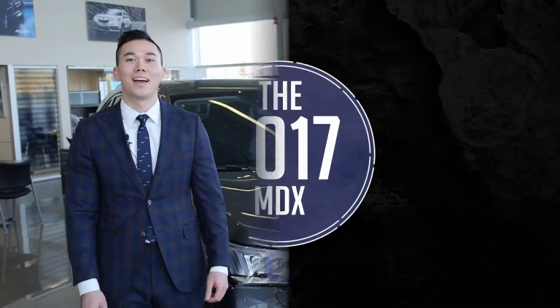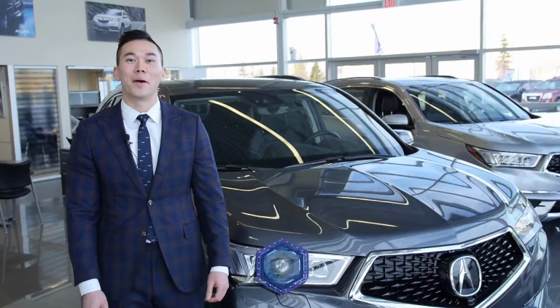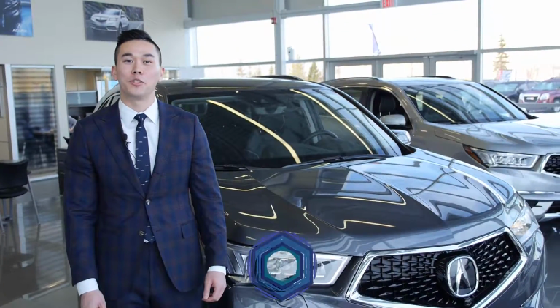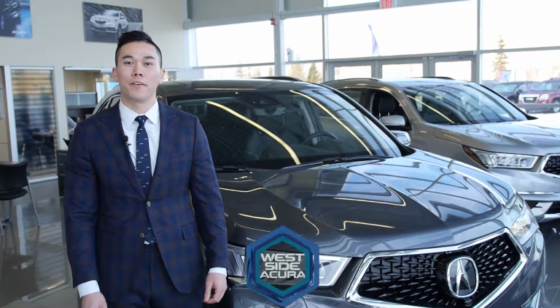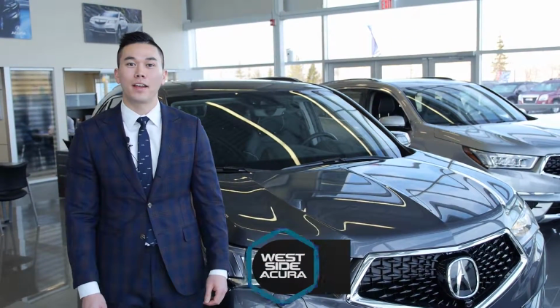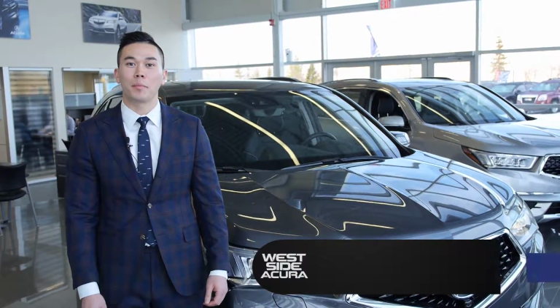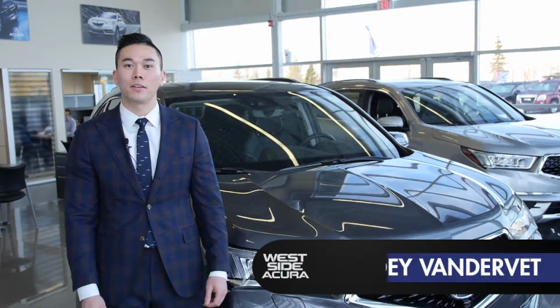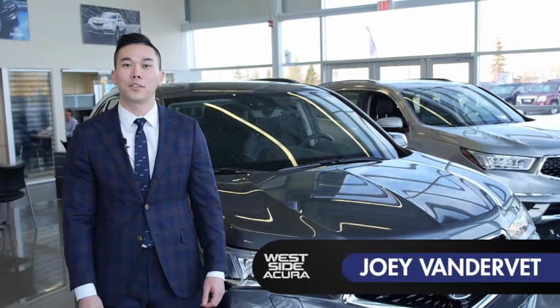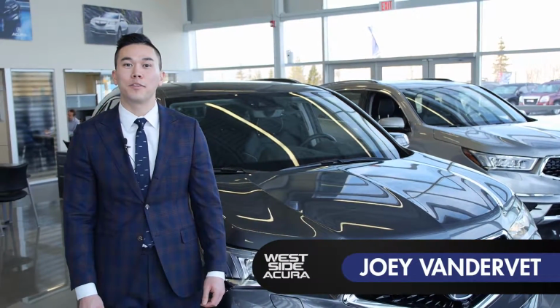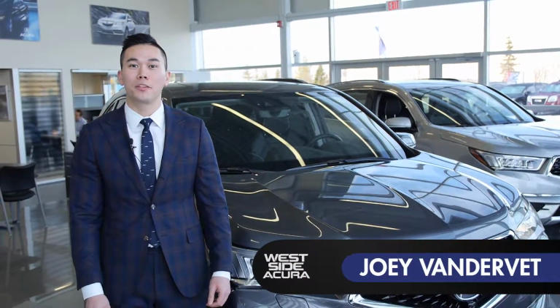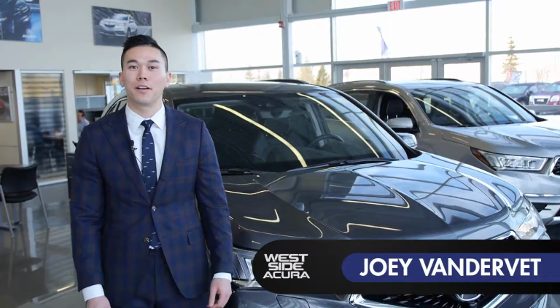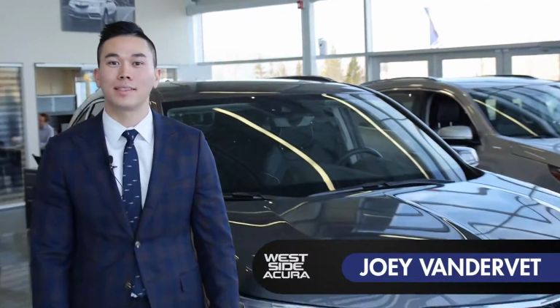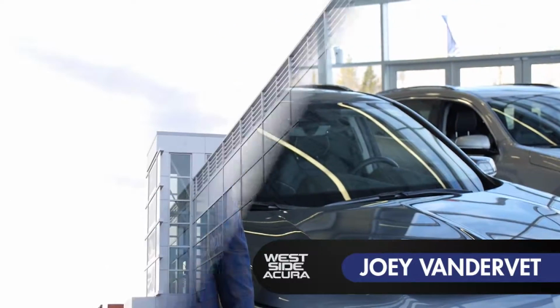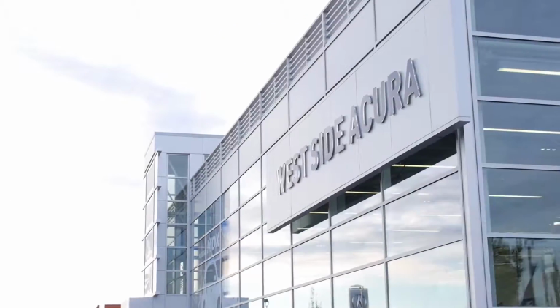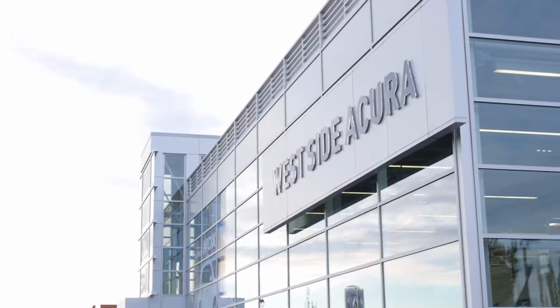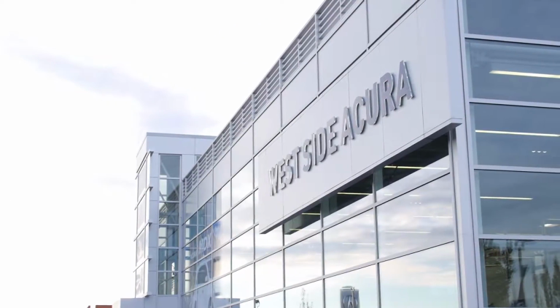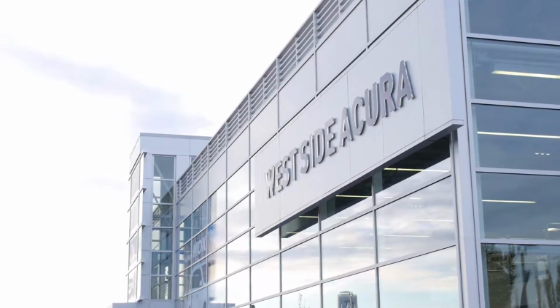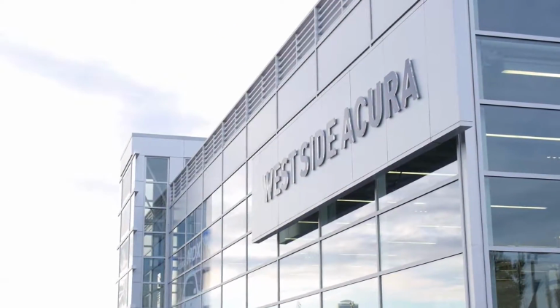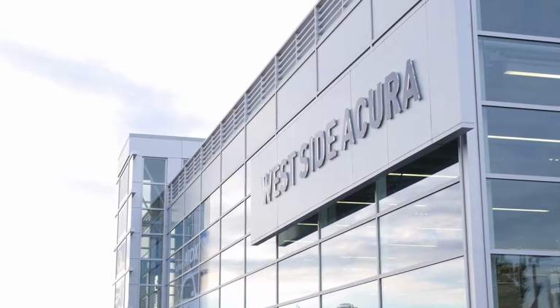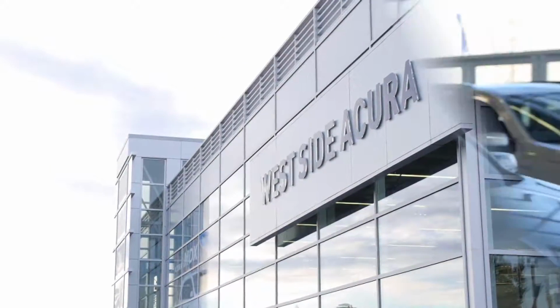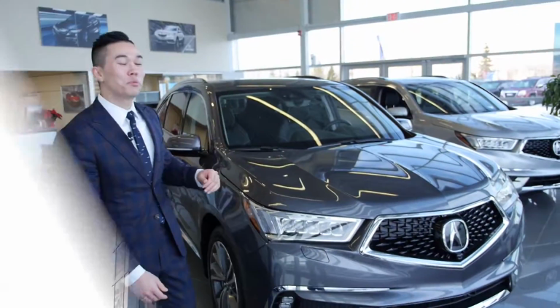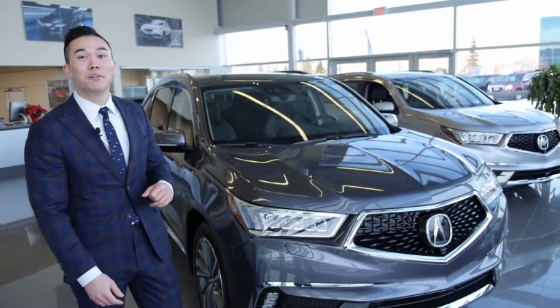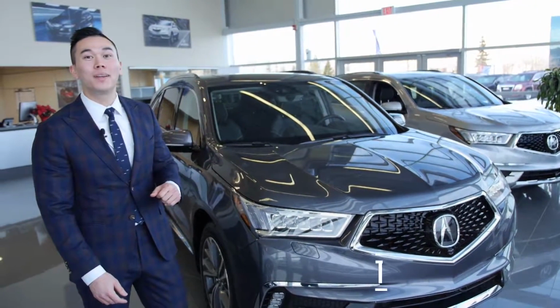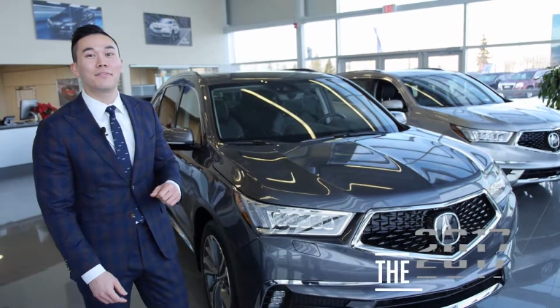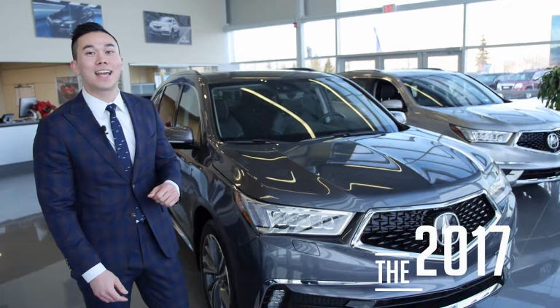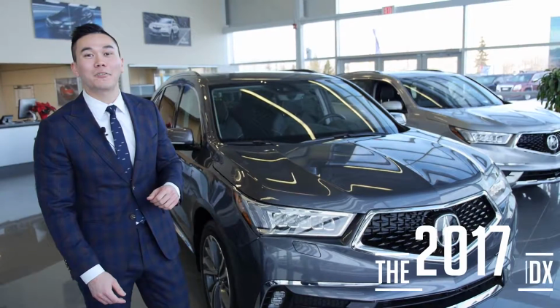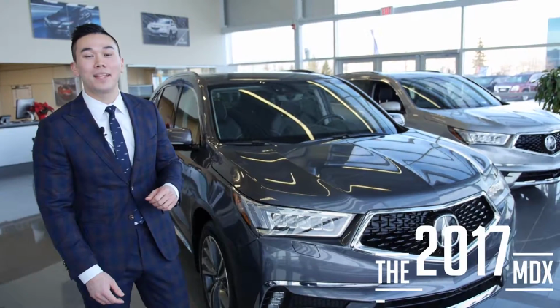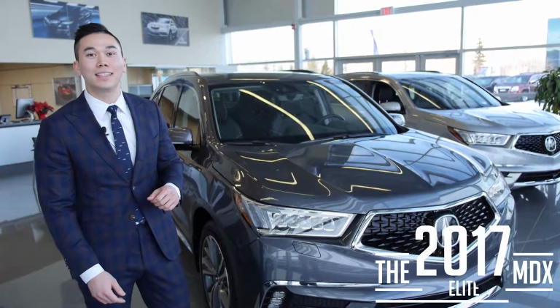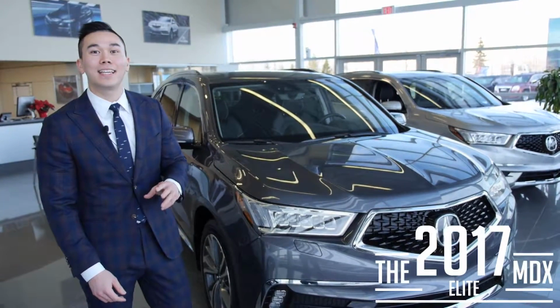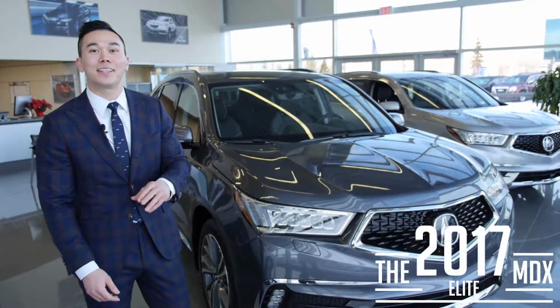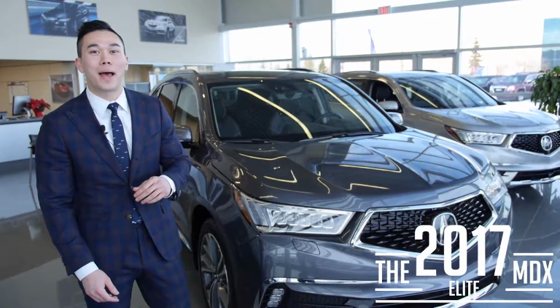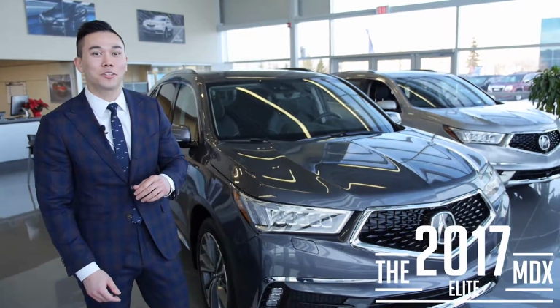Hi, my name is Joey Vandervet. I'm the product advisor and internet manager here at Westside Acura. Standing behind me today is the brand new 2017 Acura MDX Elite in a 6 passenger.